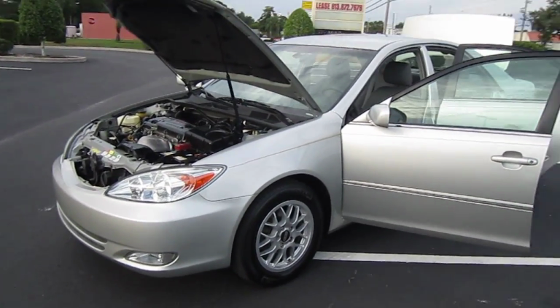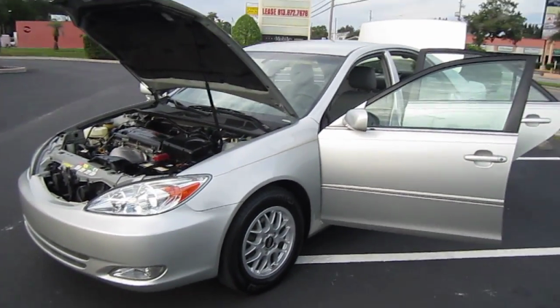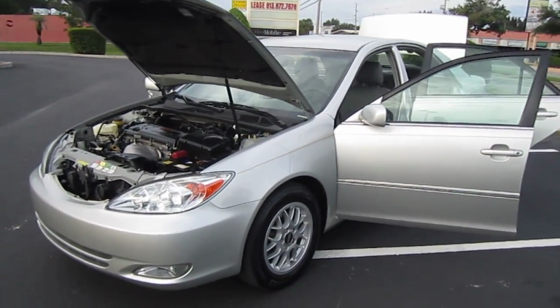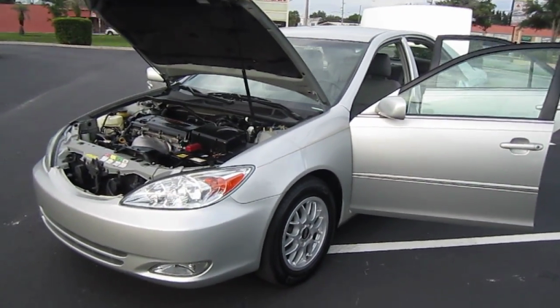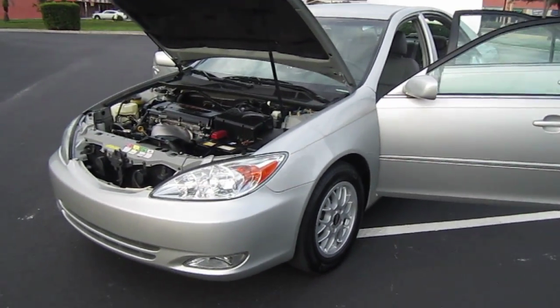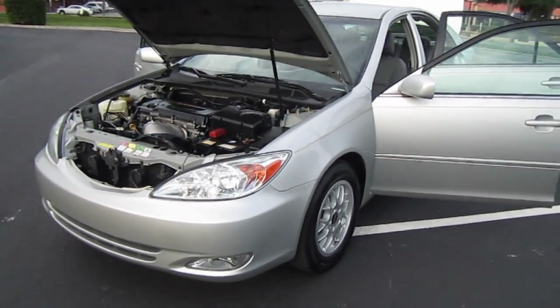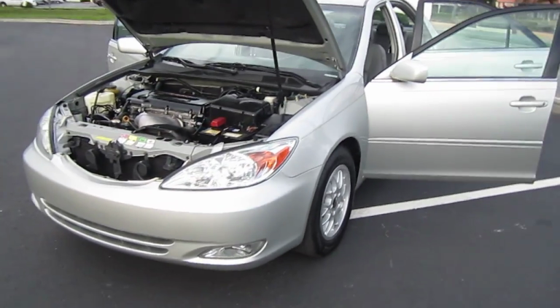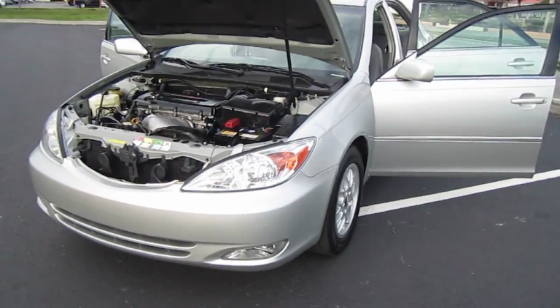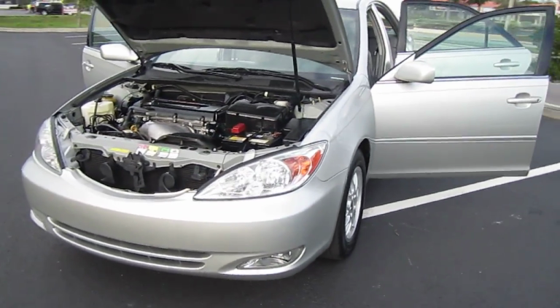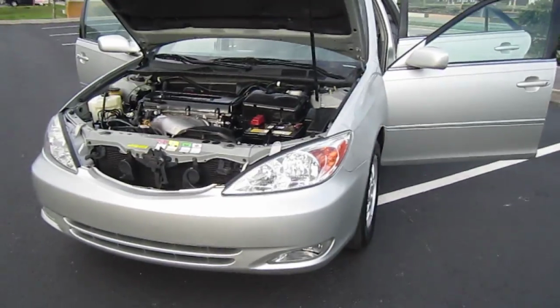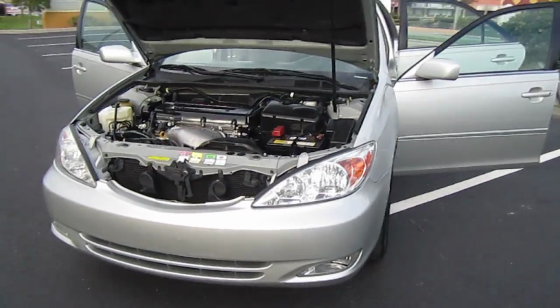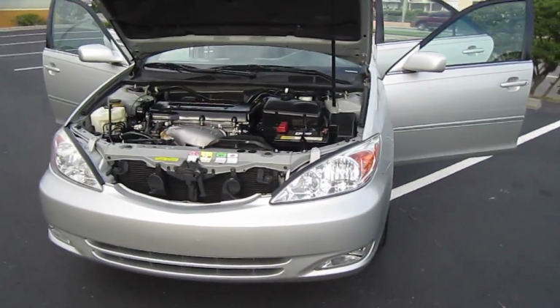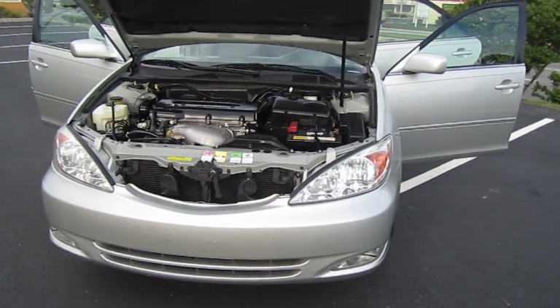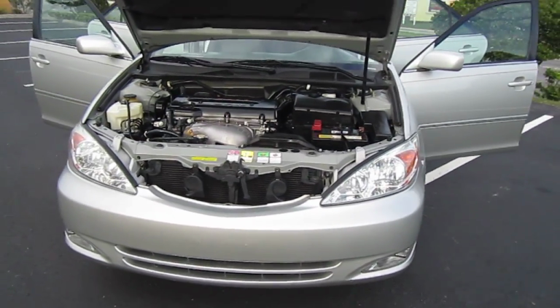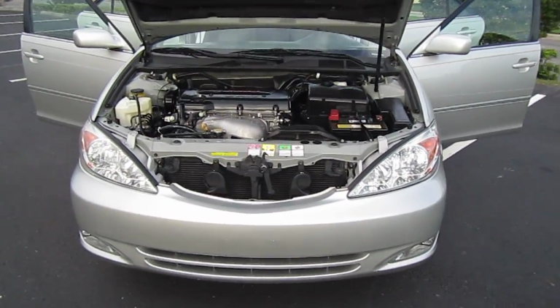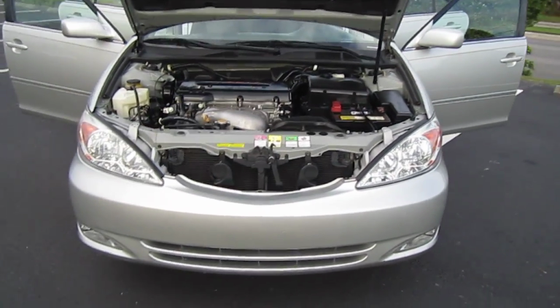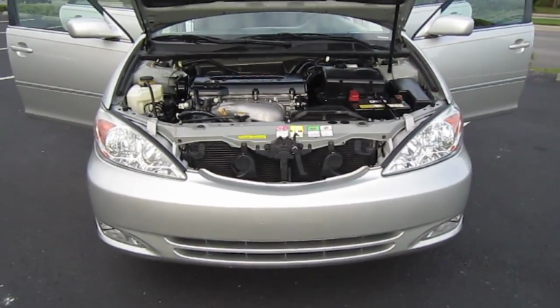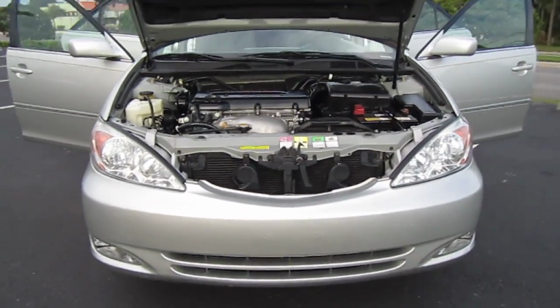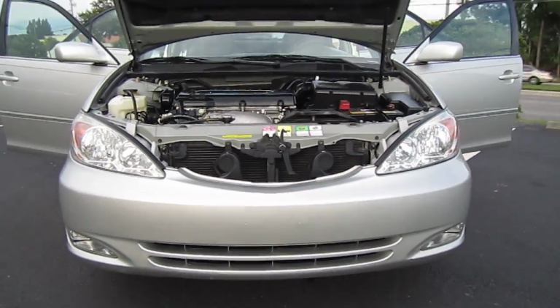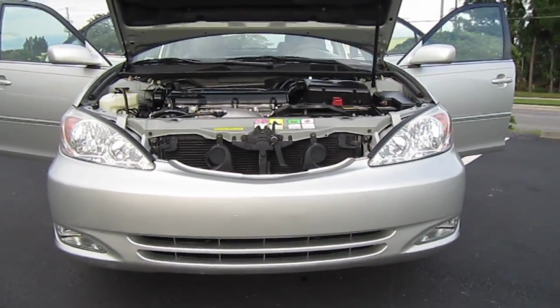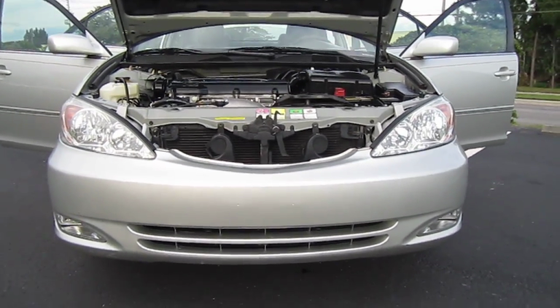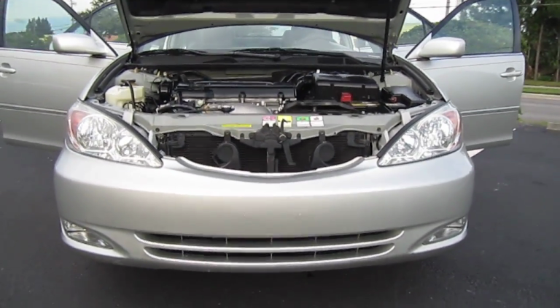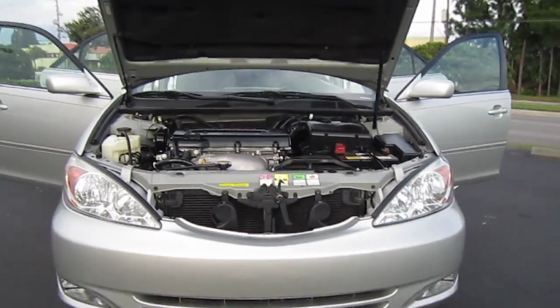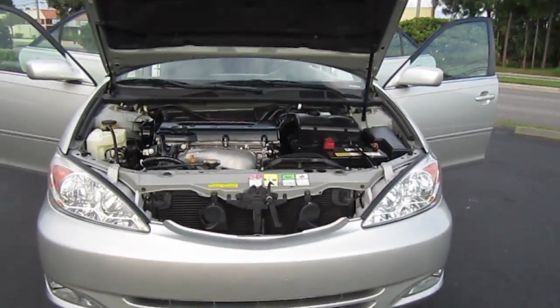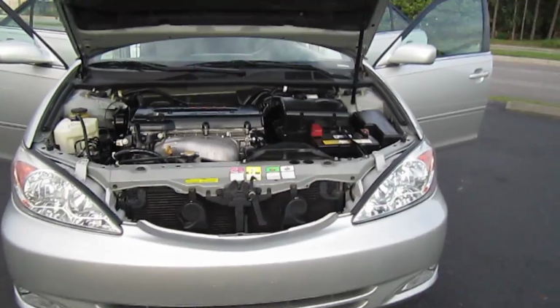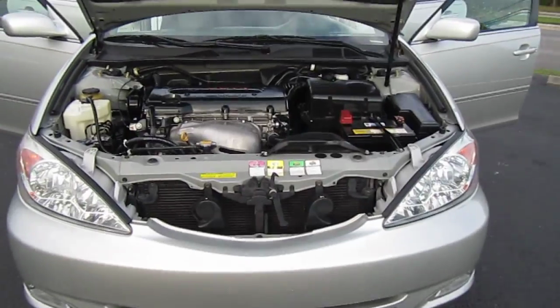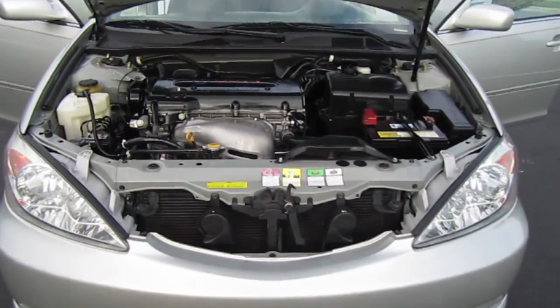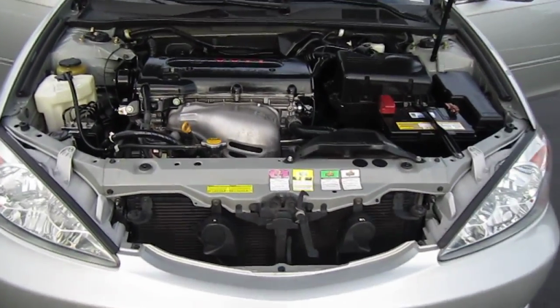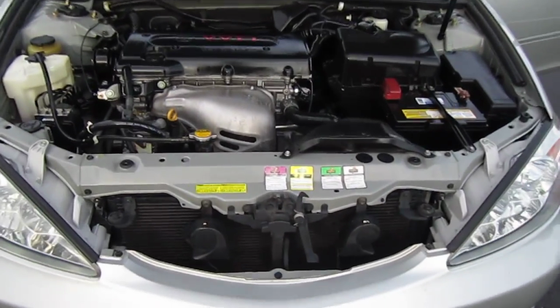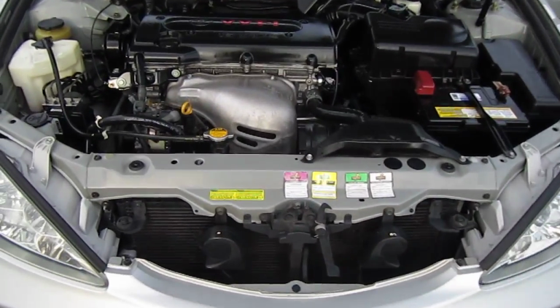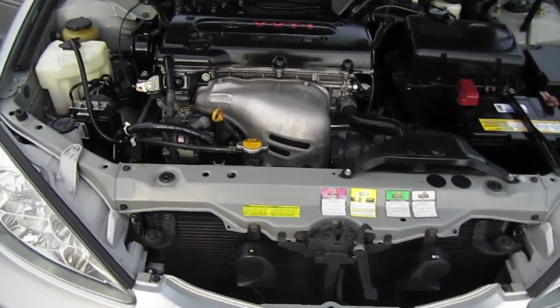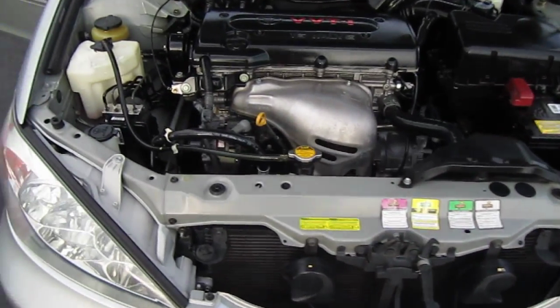This Camry is absolutely immaculate. It has beautiful clear headlights and fog lights. It's got a nice bumper, not too many blemishes.